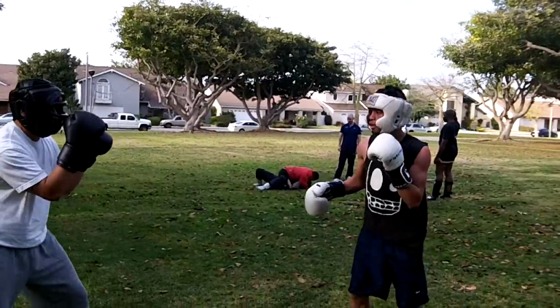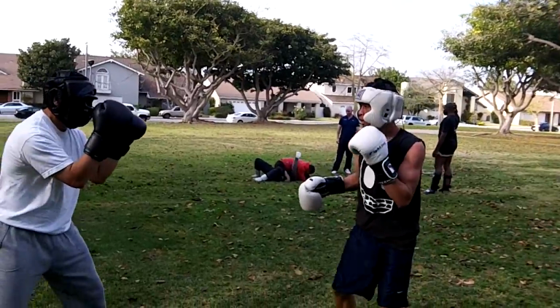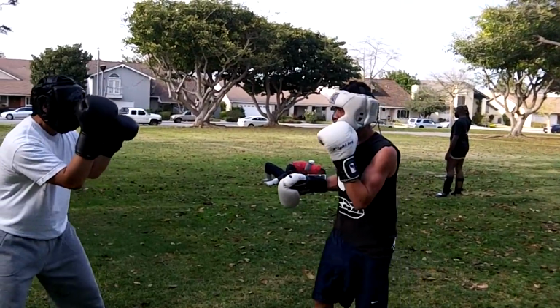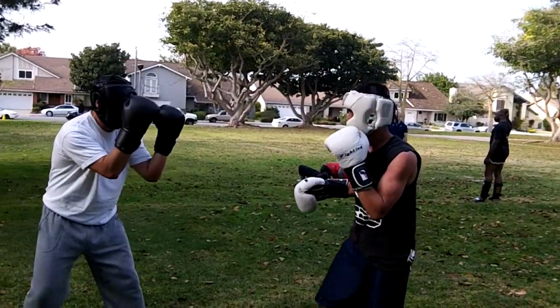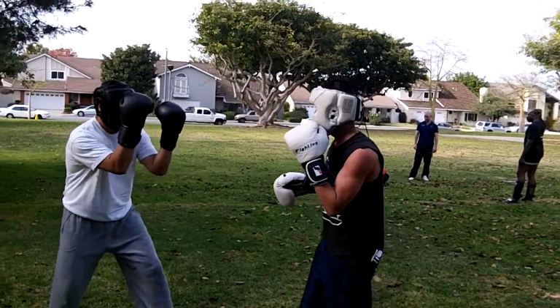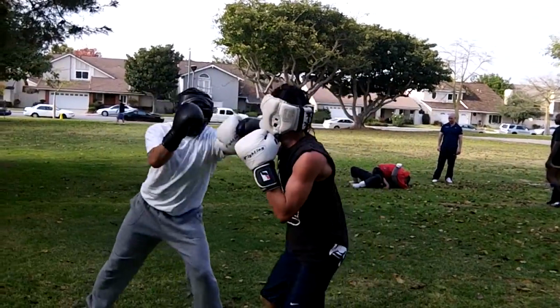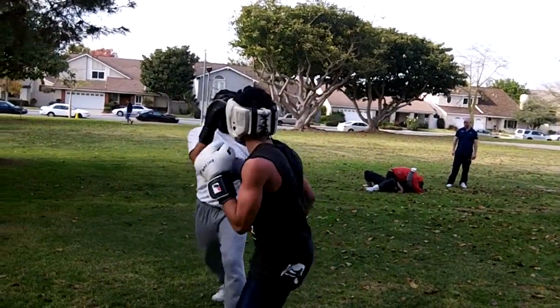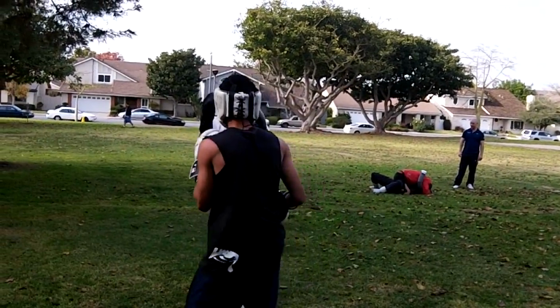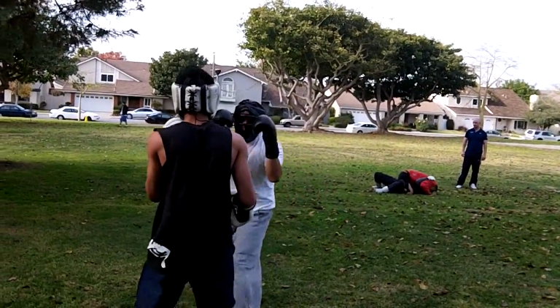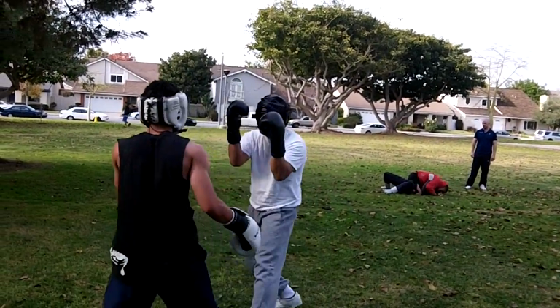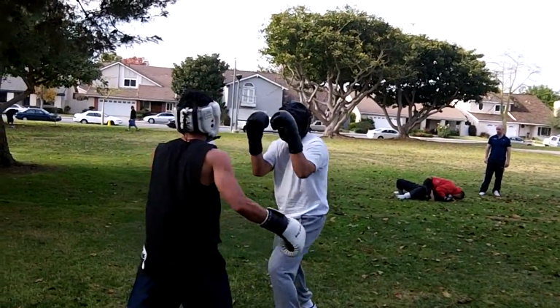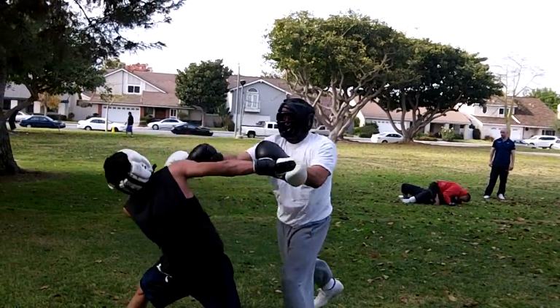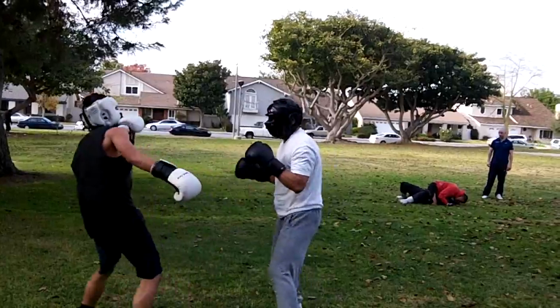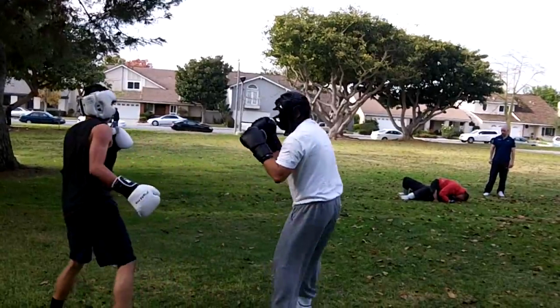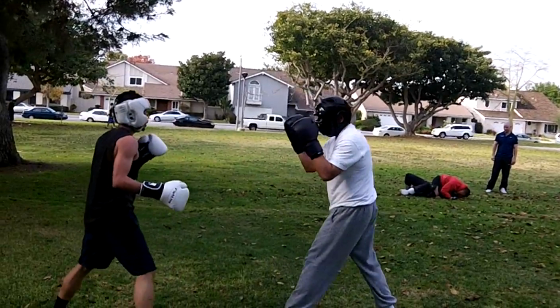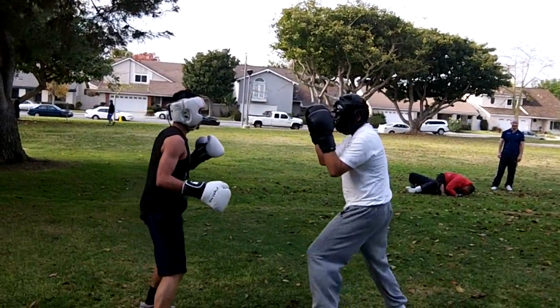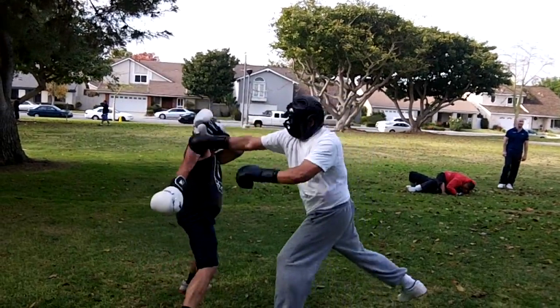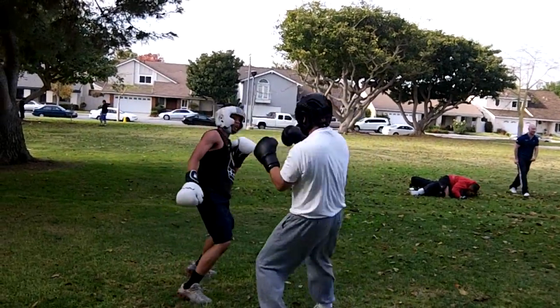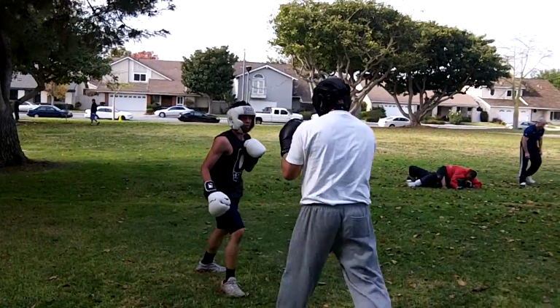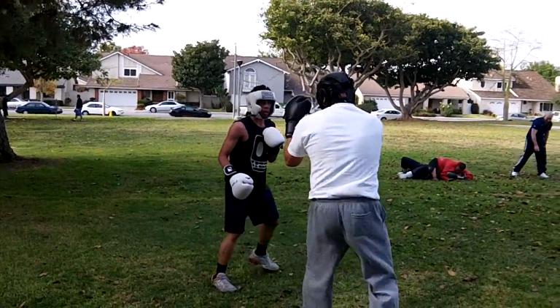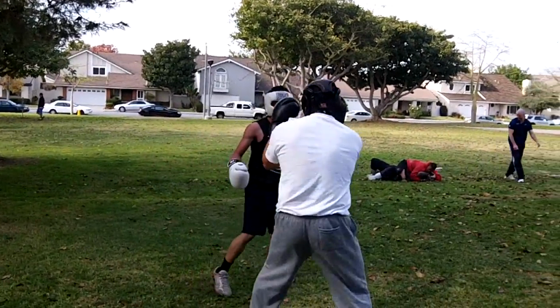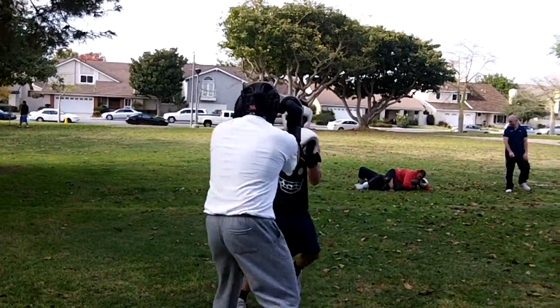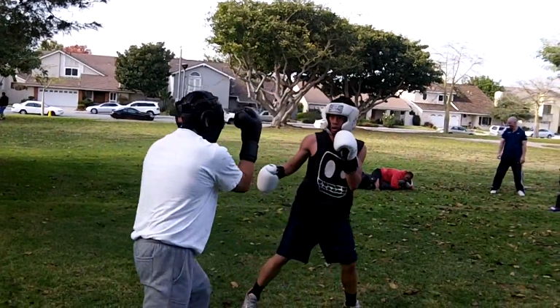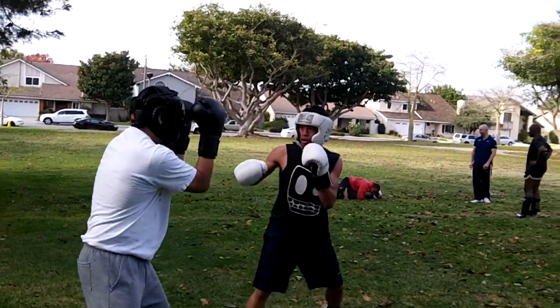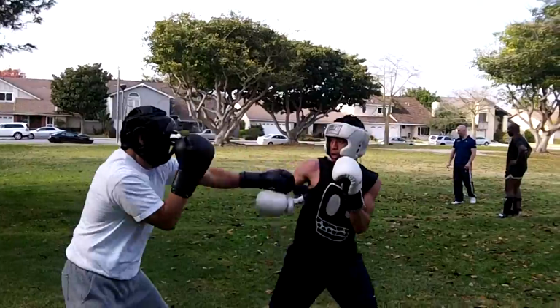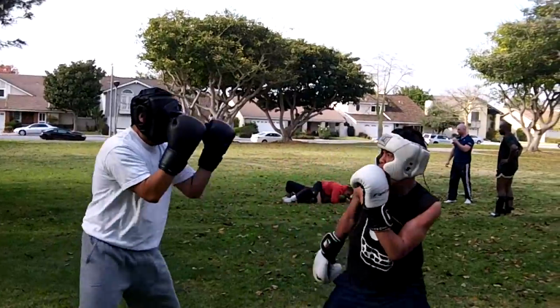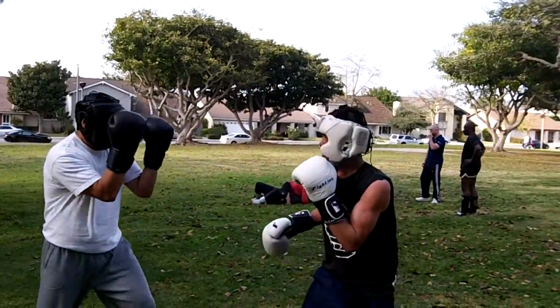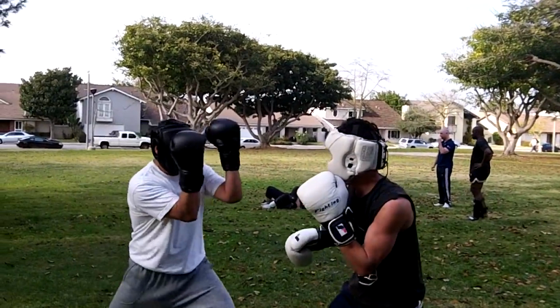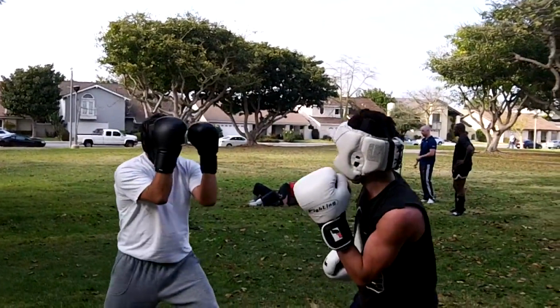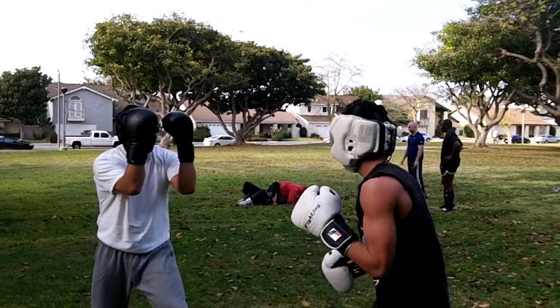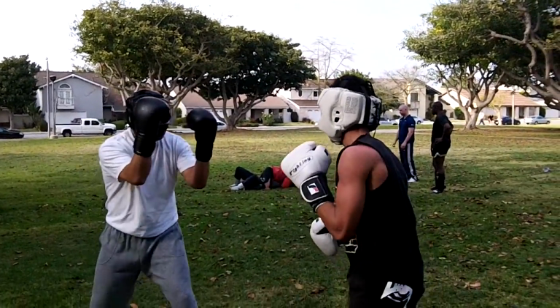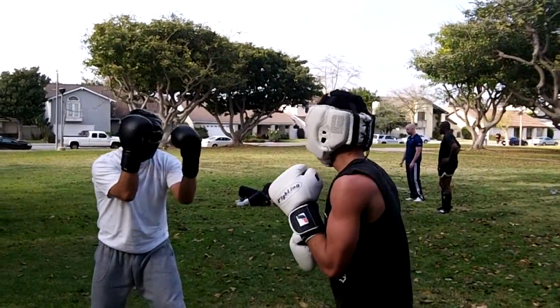So your left — when you throw your three, you cut to your left. Cut to your left, throw the three. Well, don't get hit. Set your head to the right first and then cut to your left with the three.